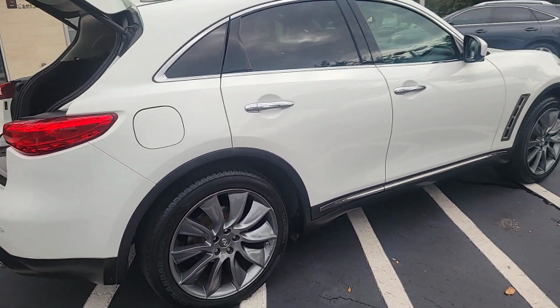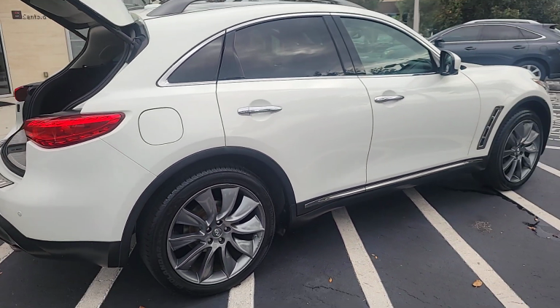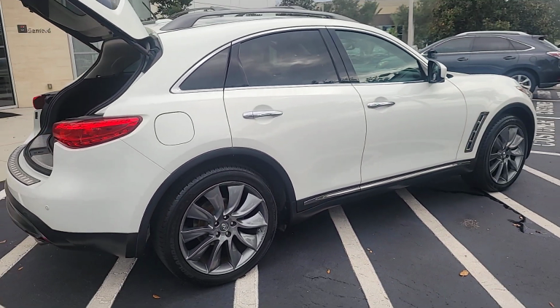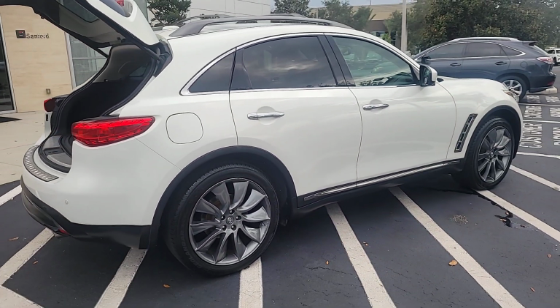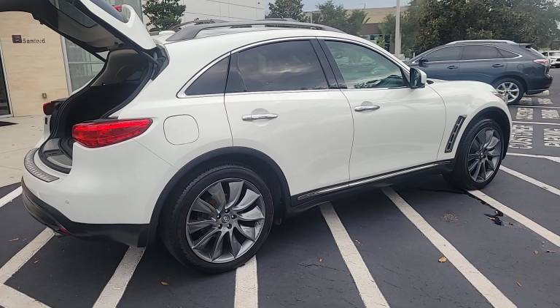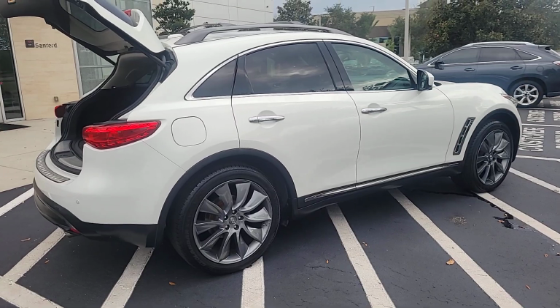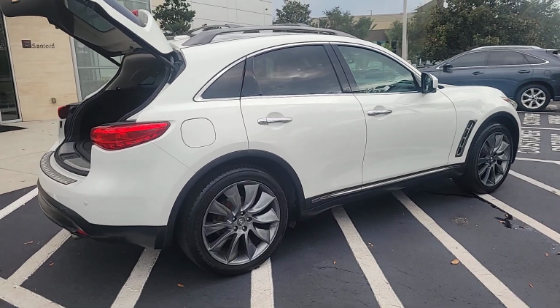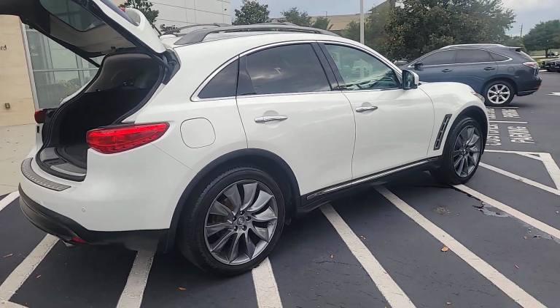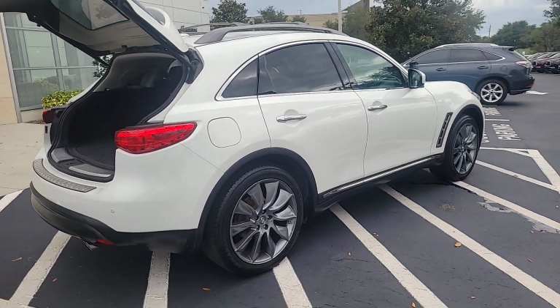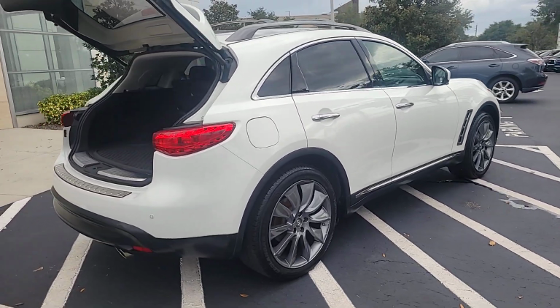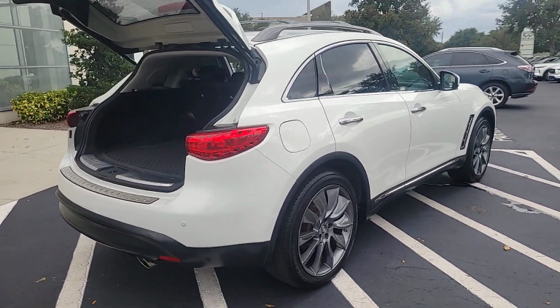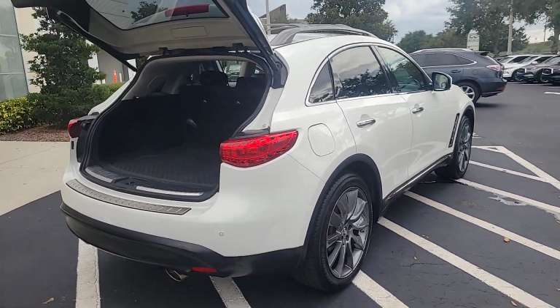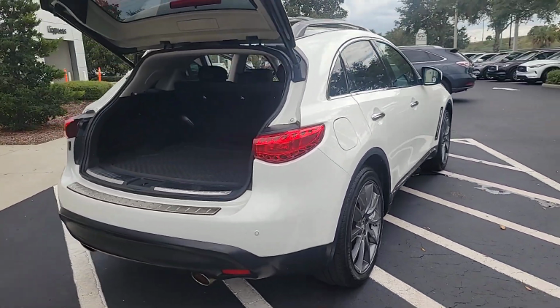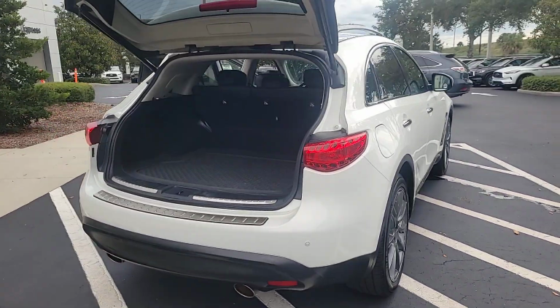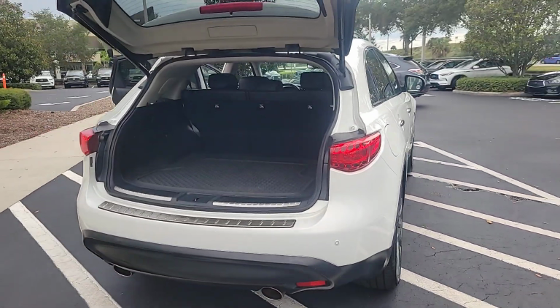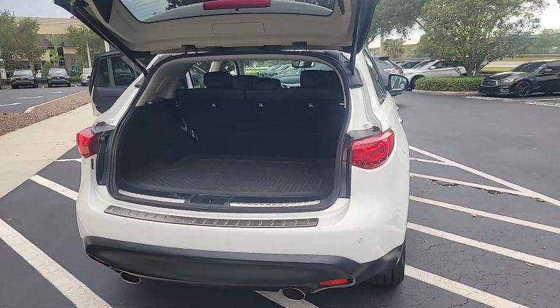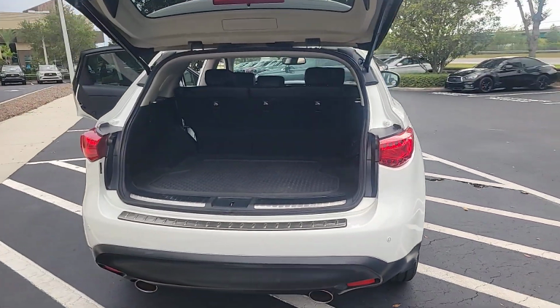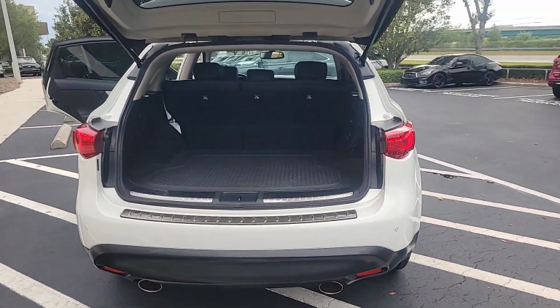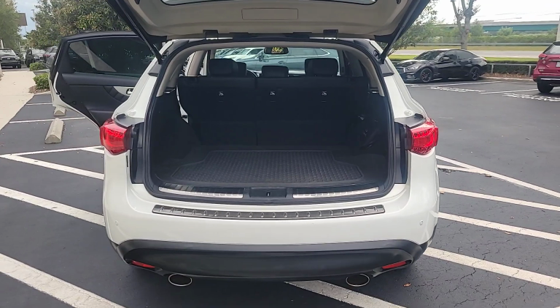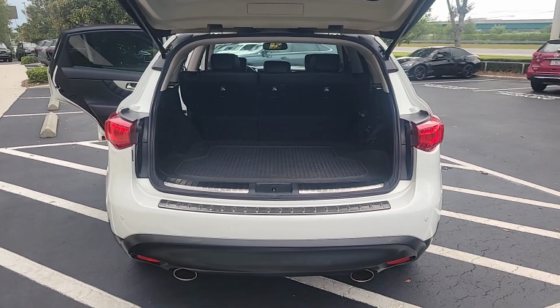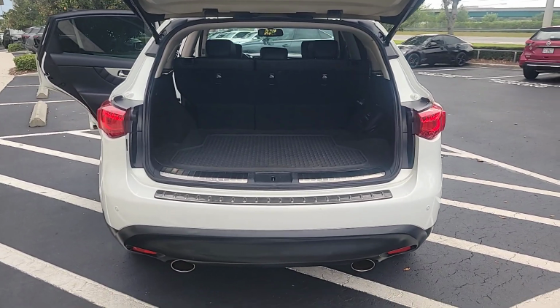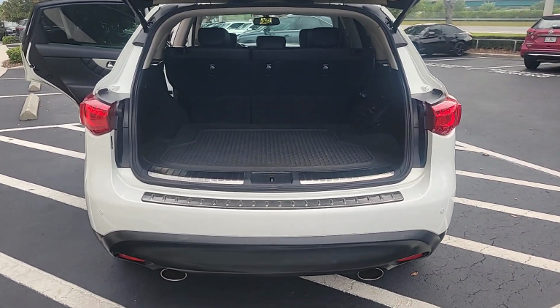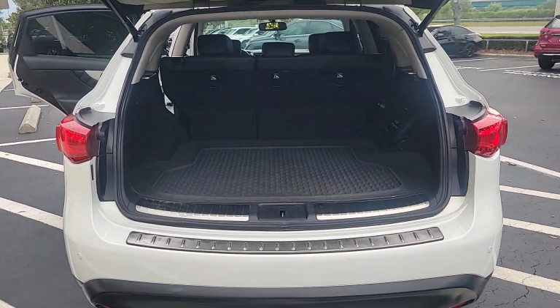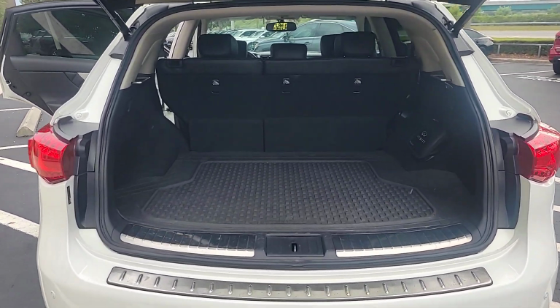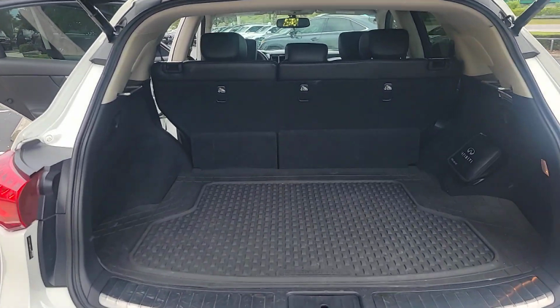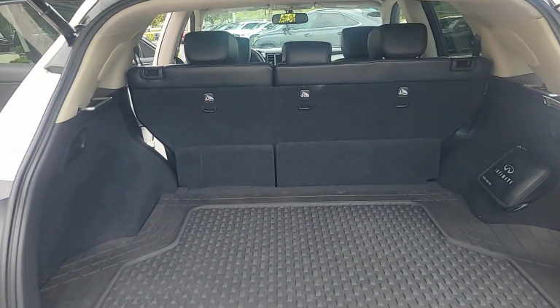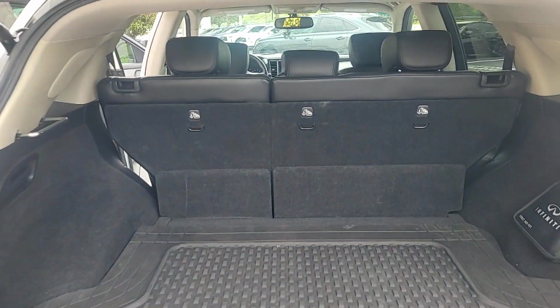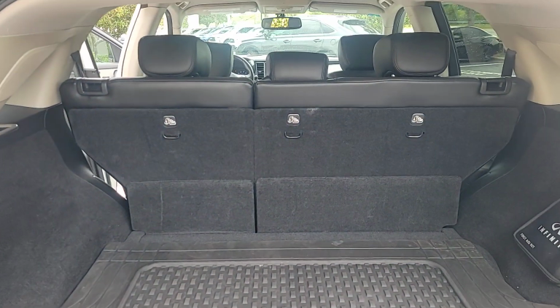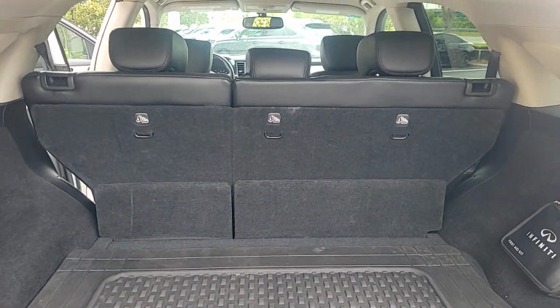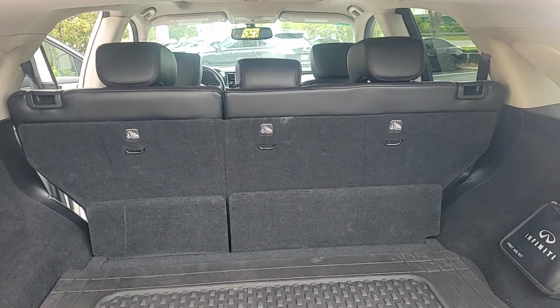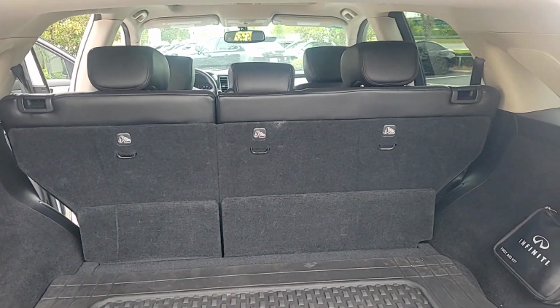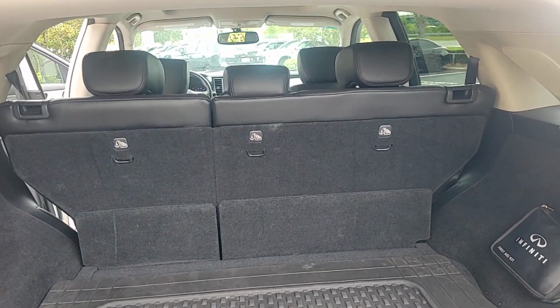Exhilarating acceleration, a firm ride, and crisp handling make conquering country roads a blast in this richly-appointed, versatile crossover. The following are some of this vehicle's highlighted options.